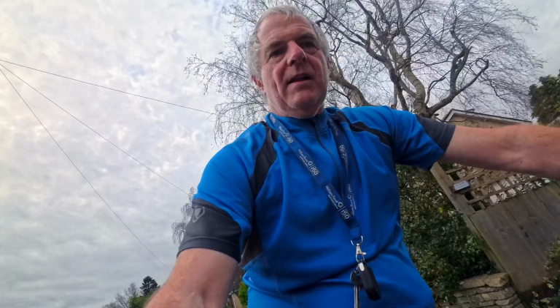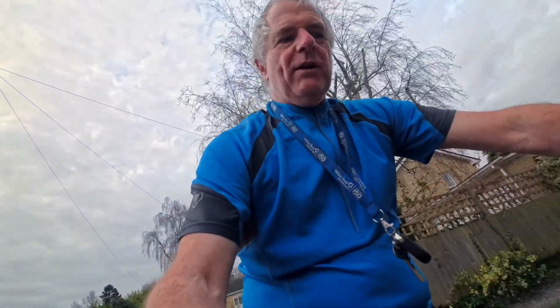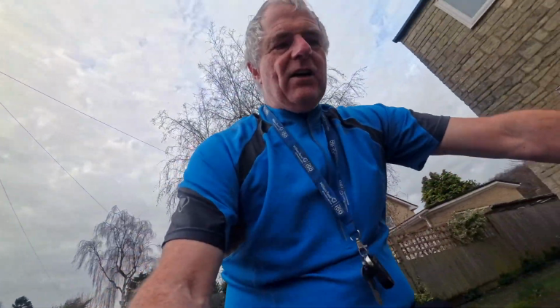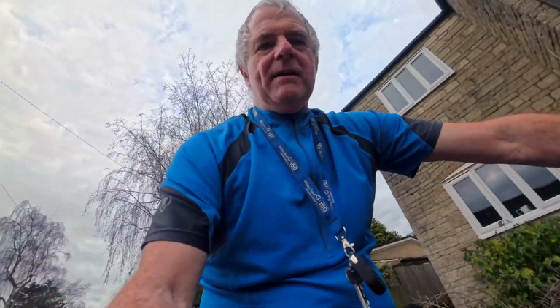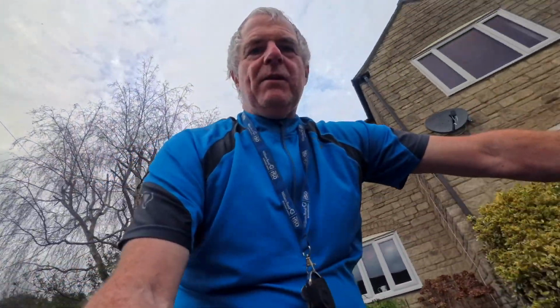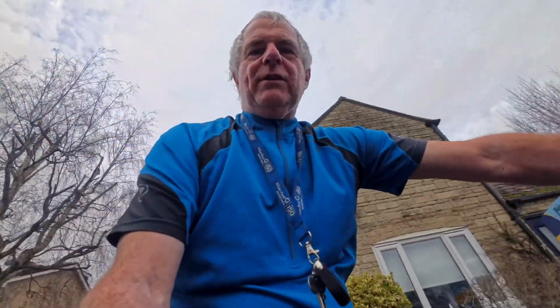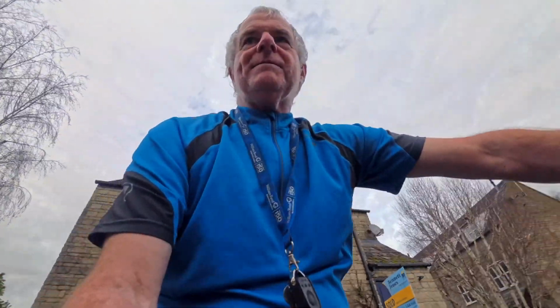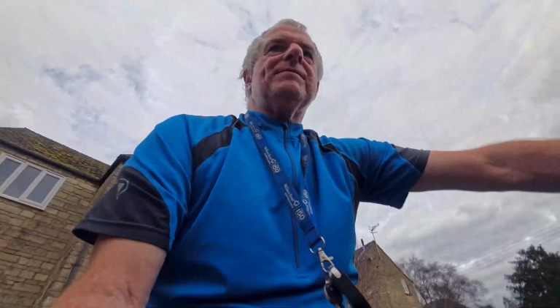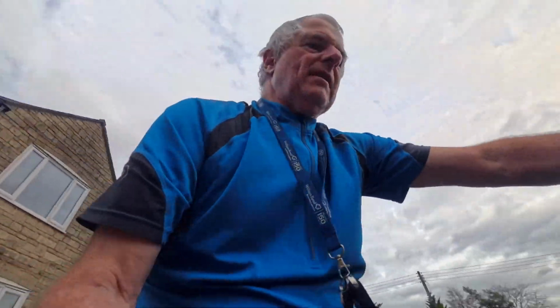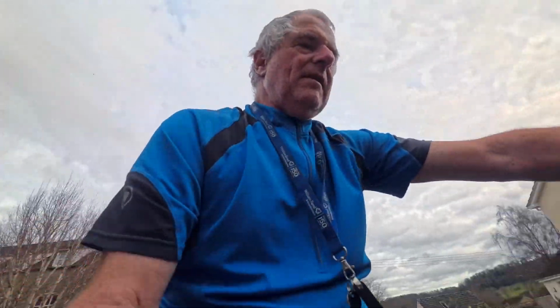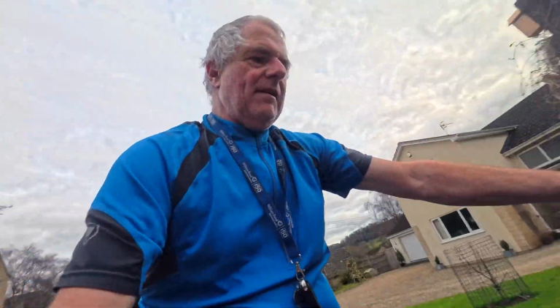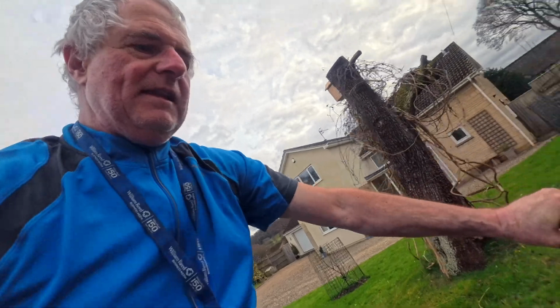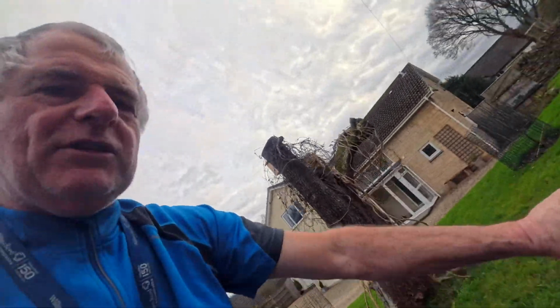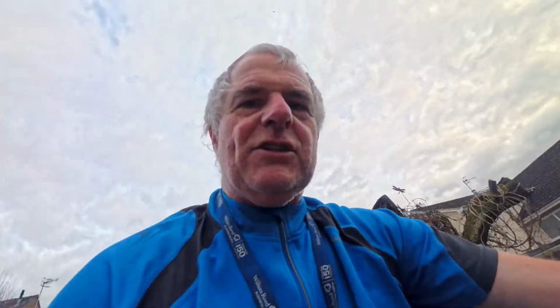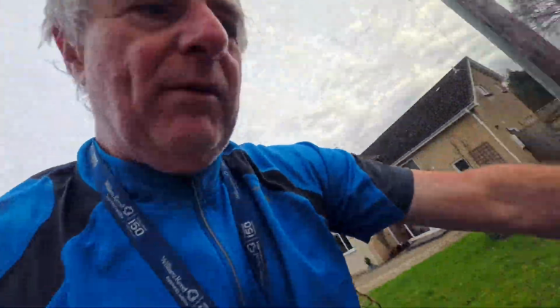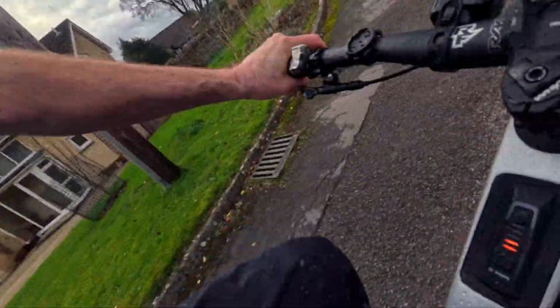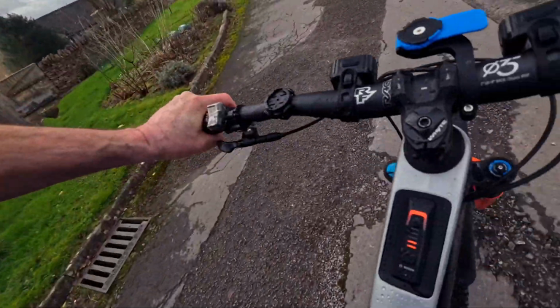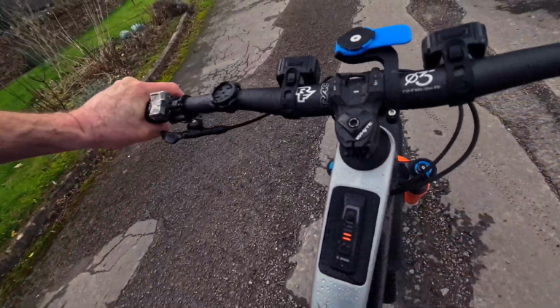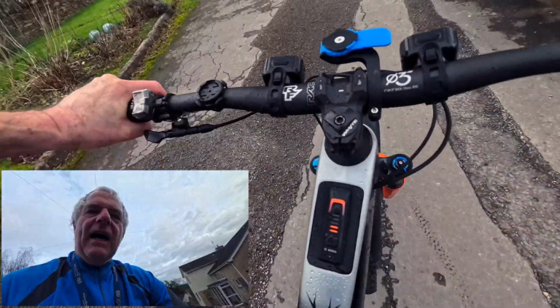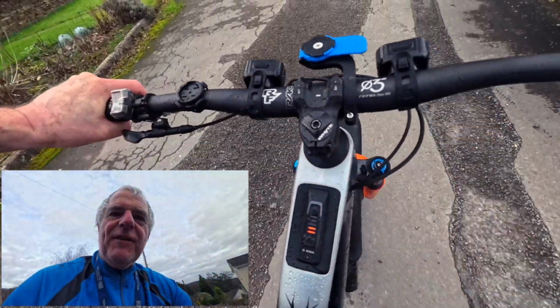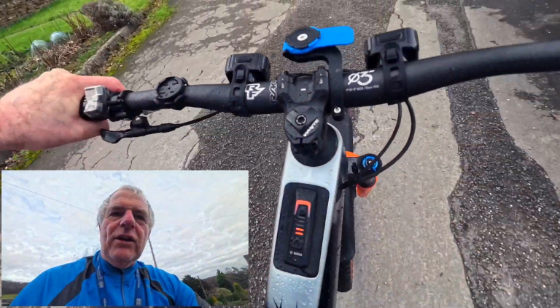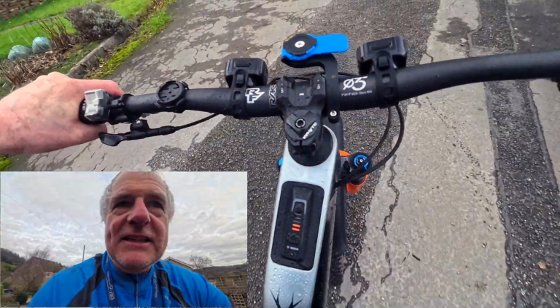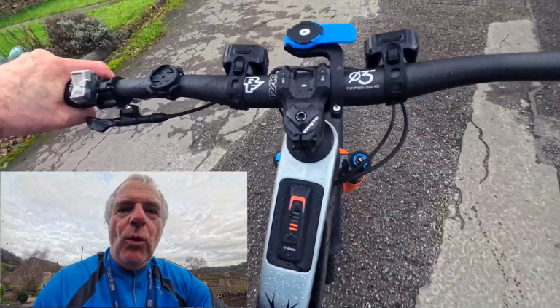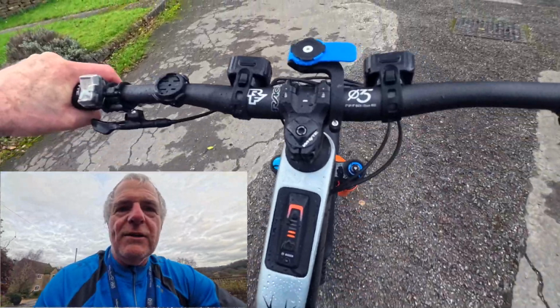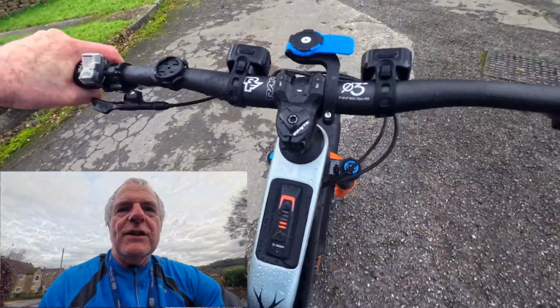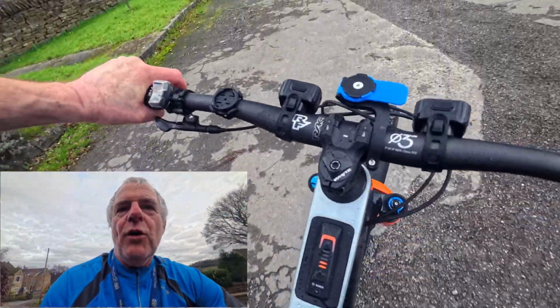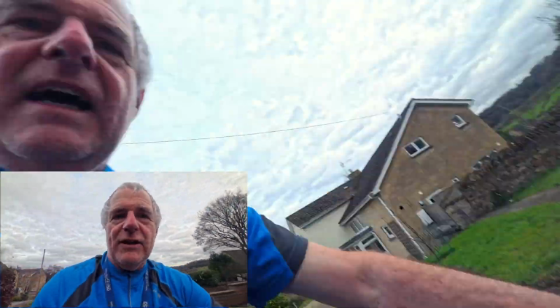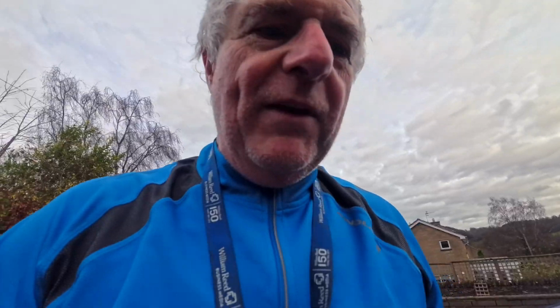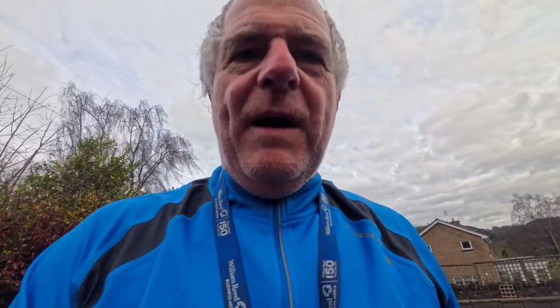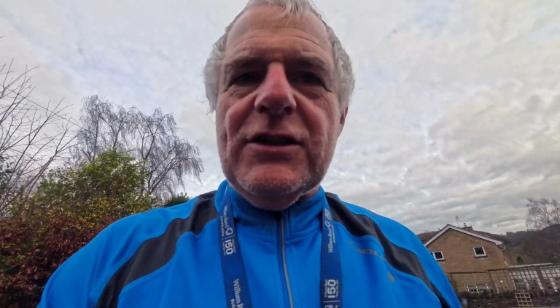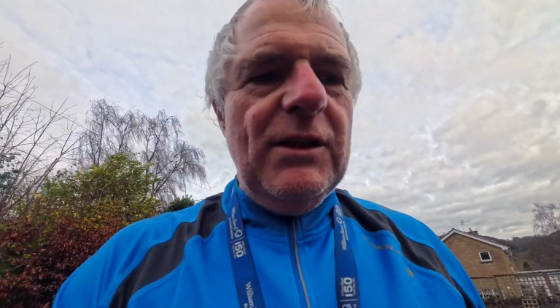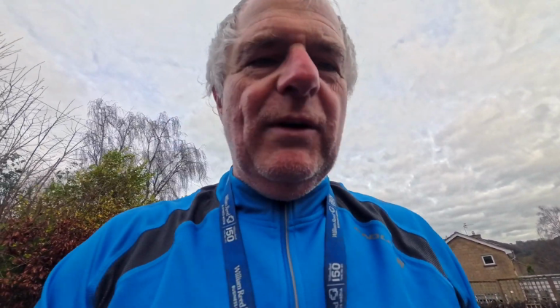Now watch when I go back up — I'll show you. The motor's switched on now. Look — see, that's flicking on and off. It's just warning you that you've got low battery, but that low battery doesn't alter the mode you're in.